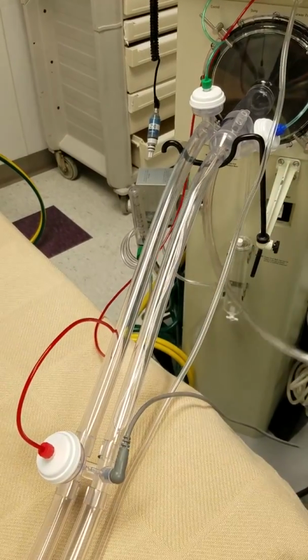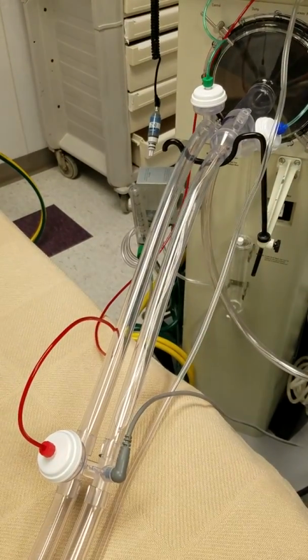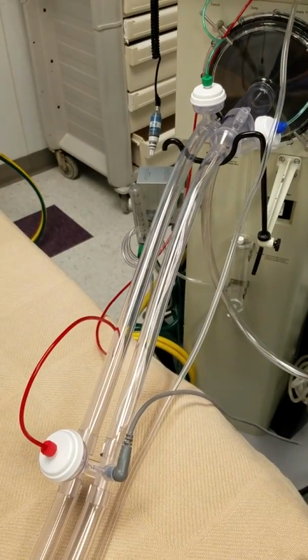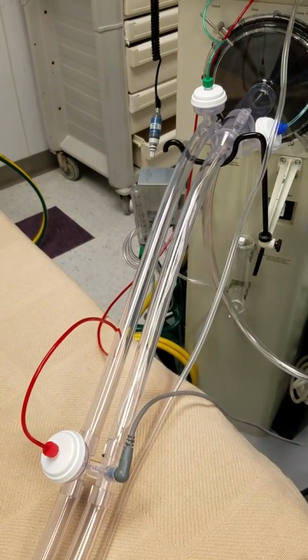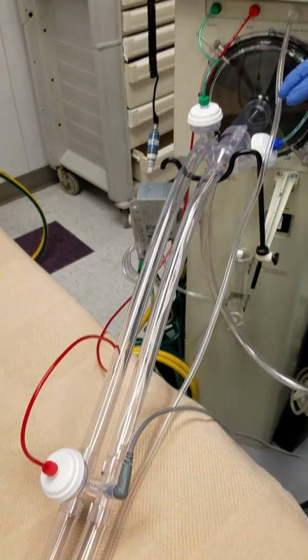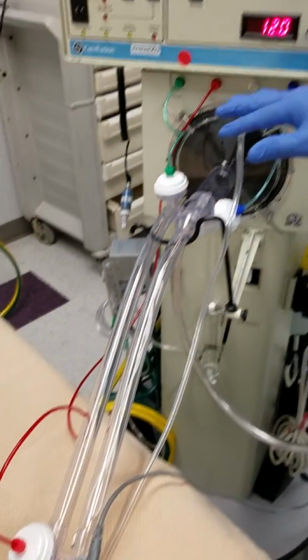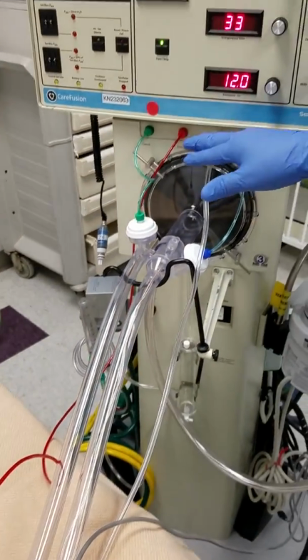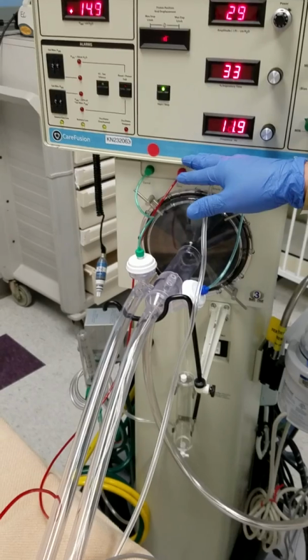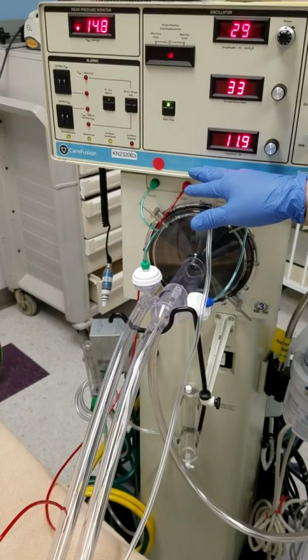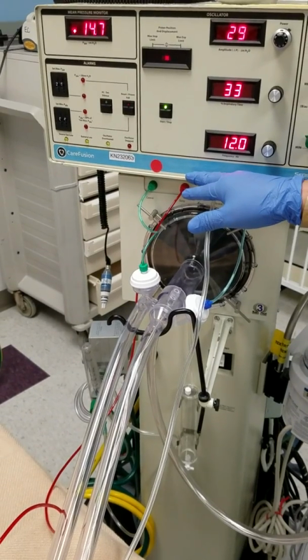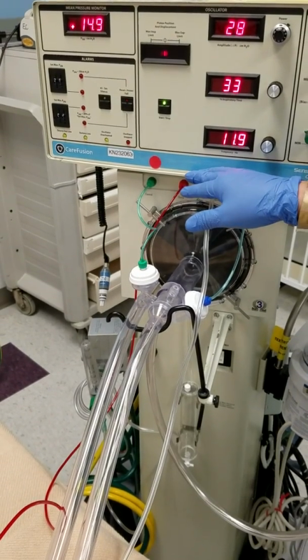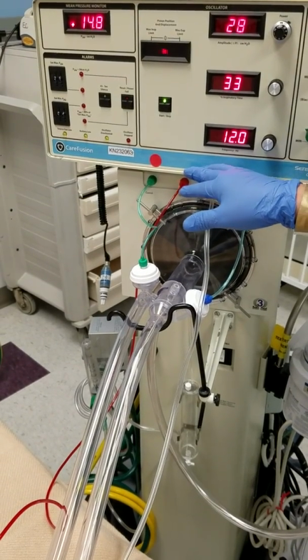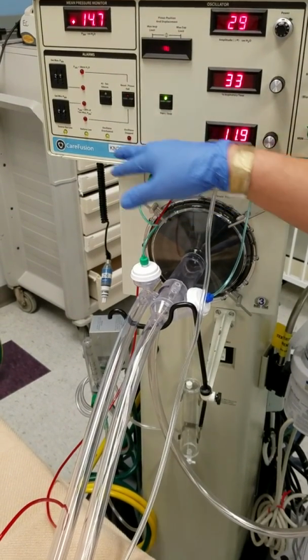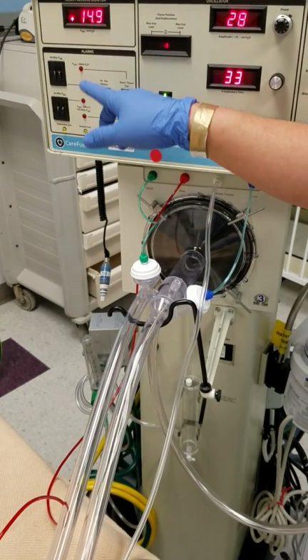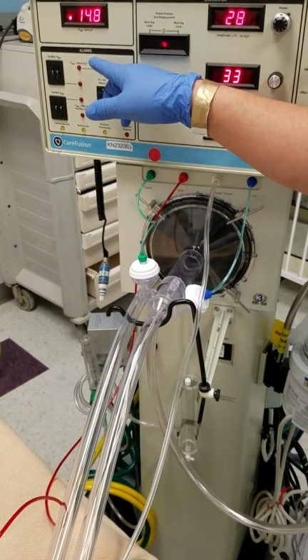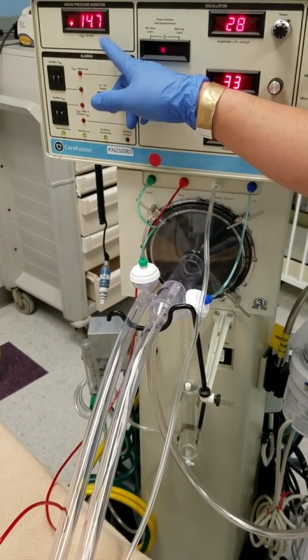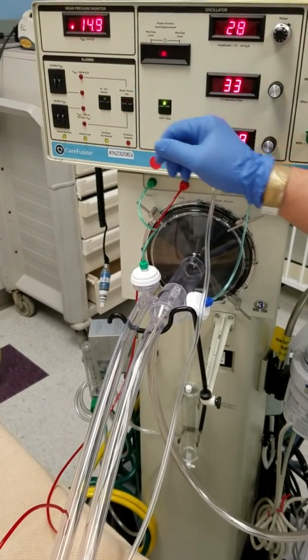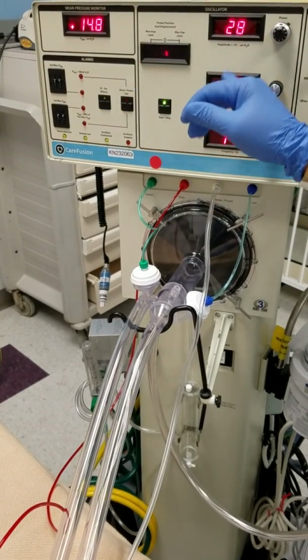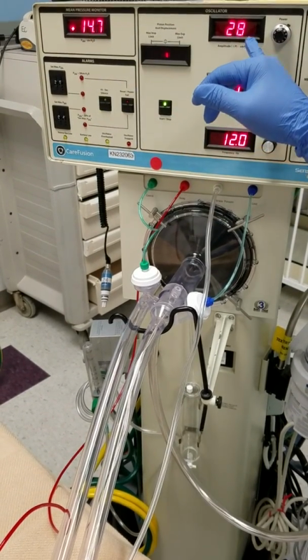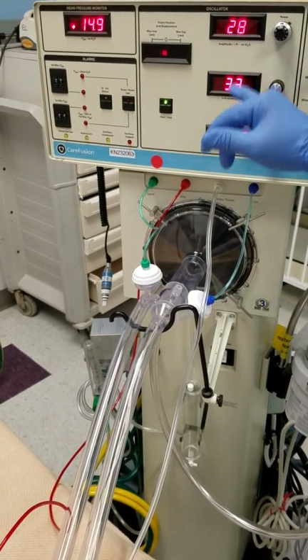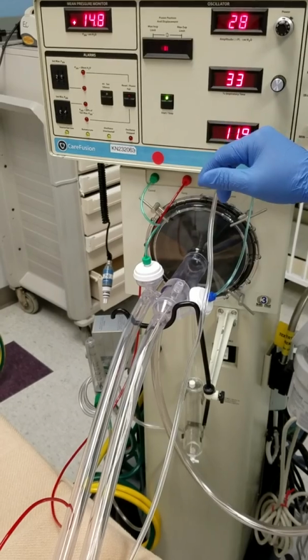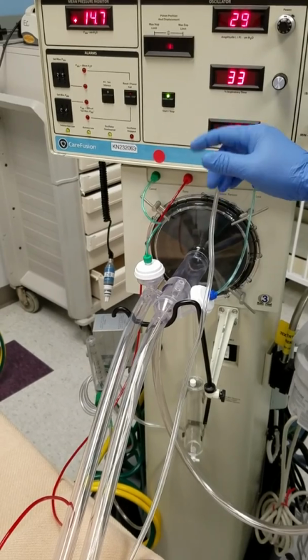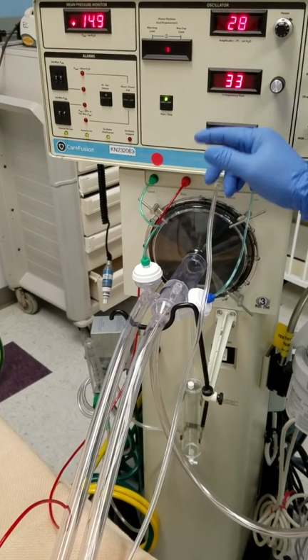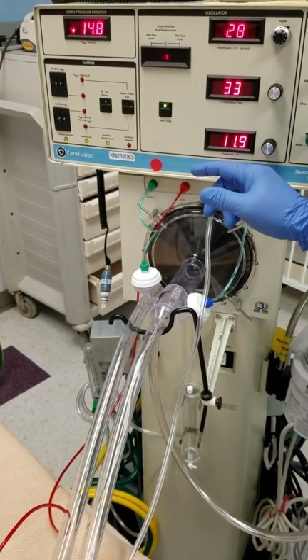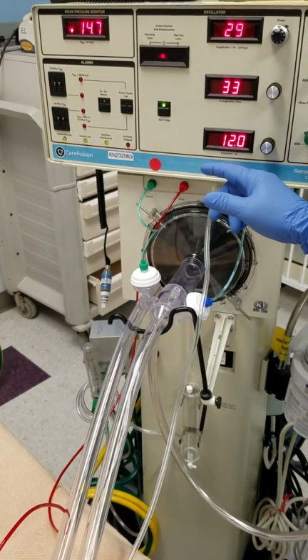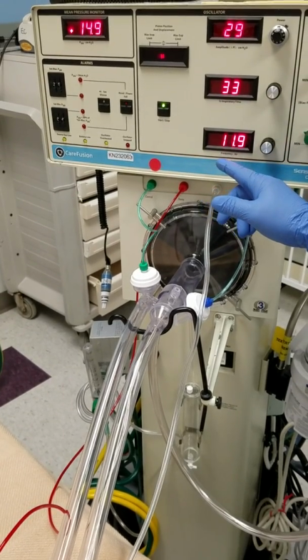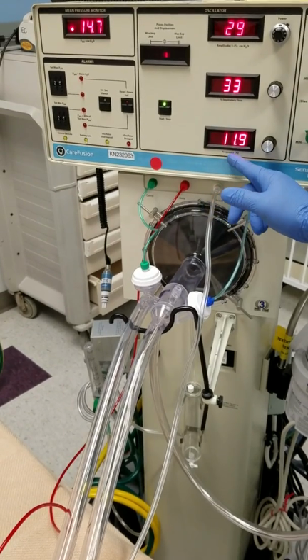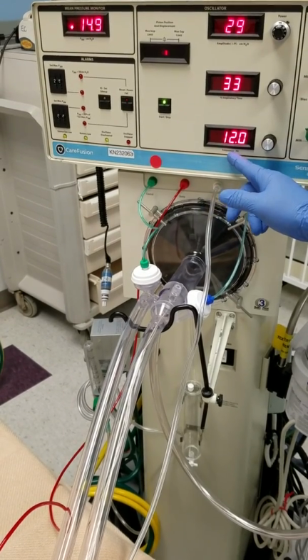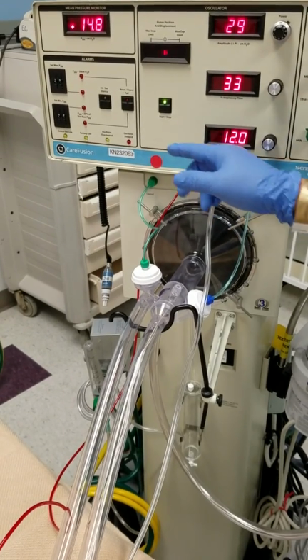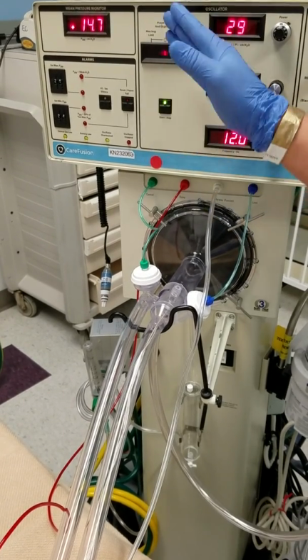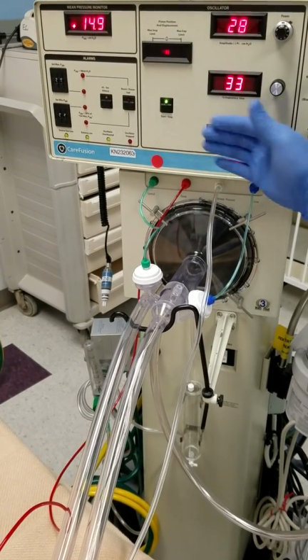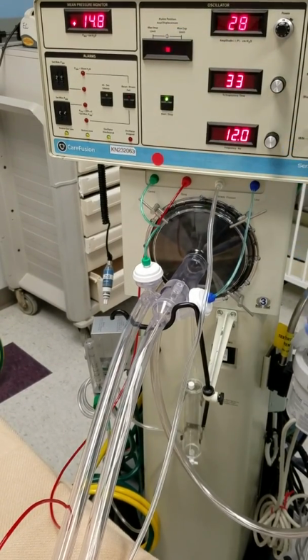First of all, our very basic setting for our premature baby here: a mean of 14, delta of 28, 33 percent with a hertz of 12, and our center piston.